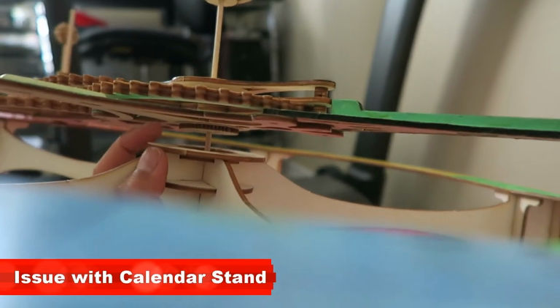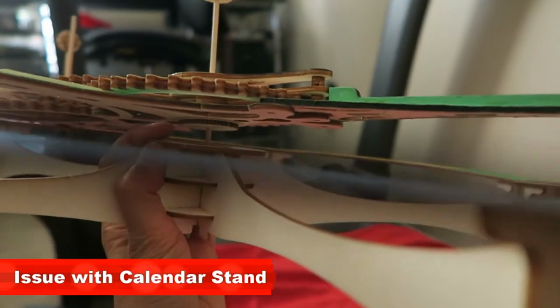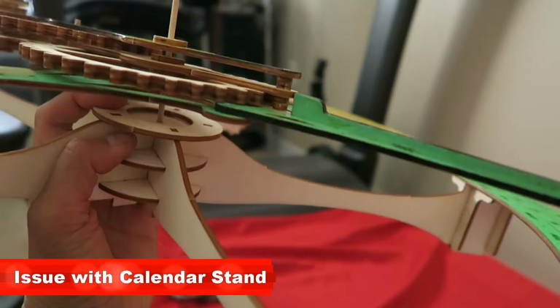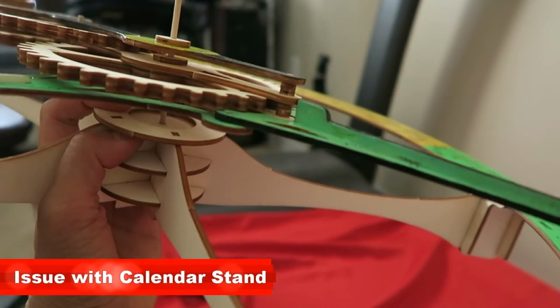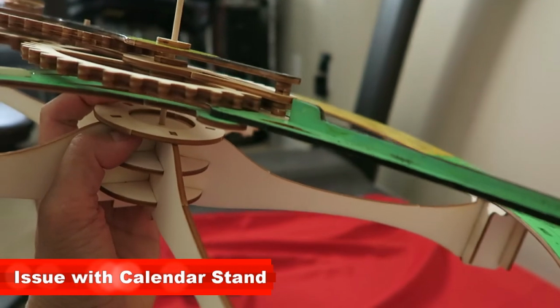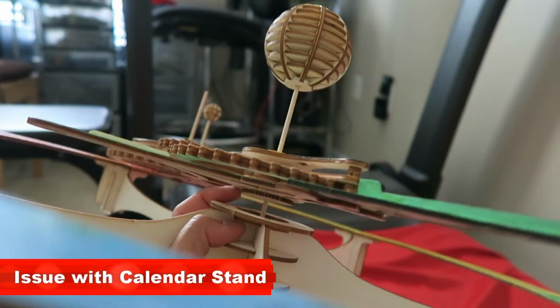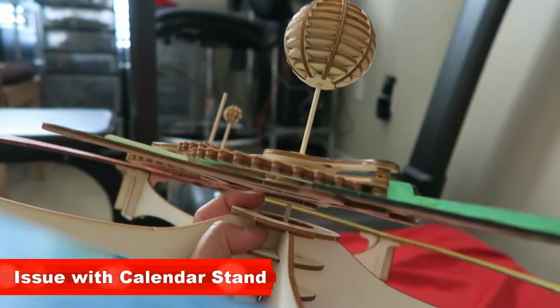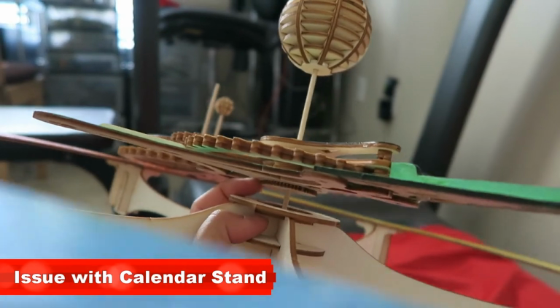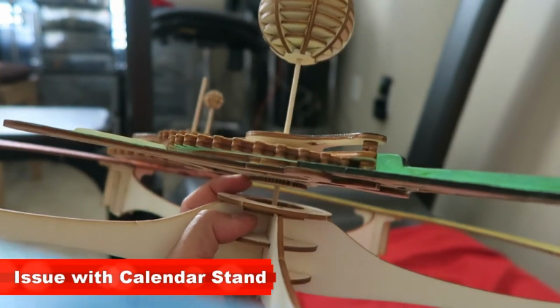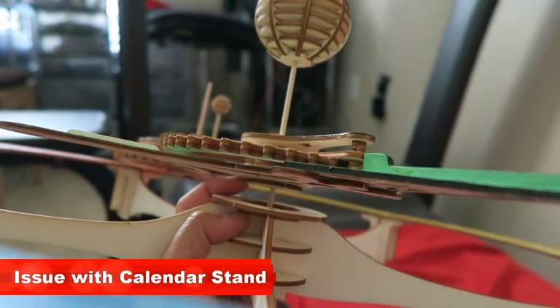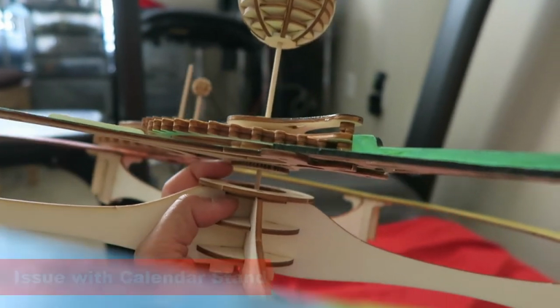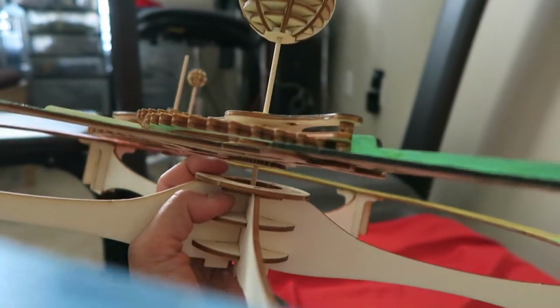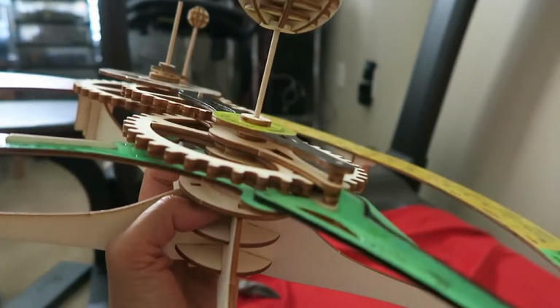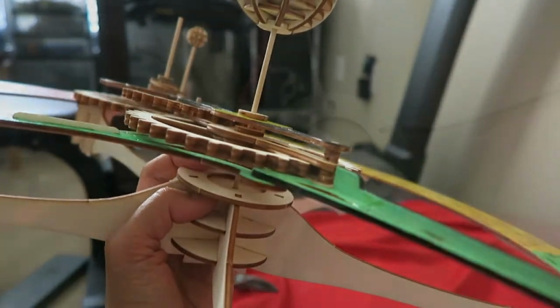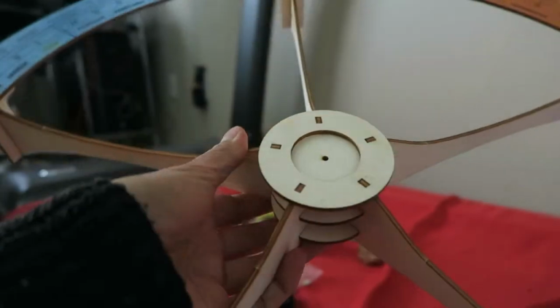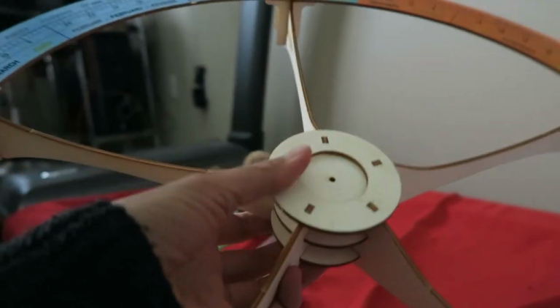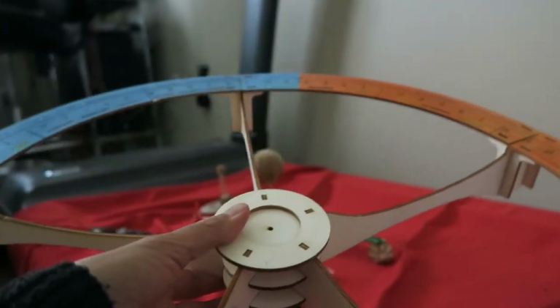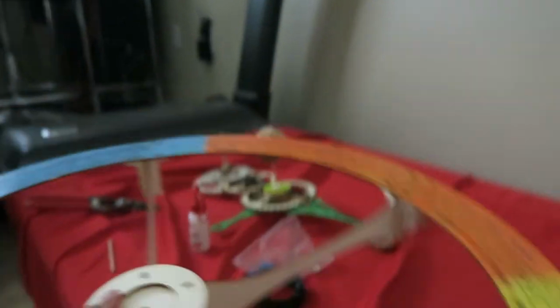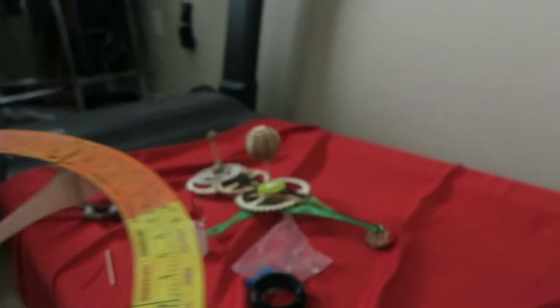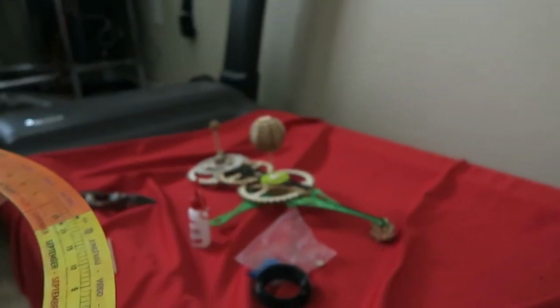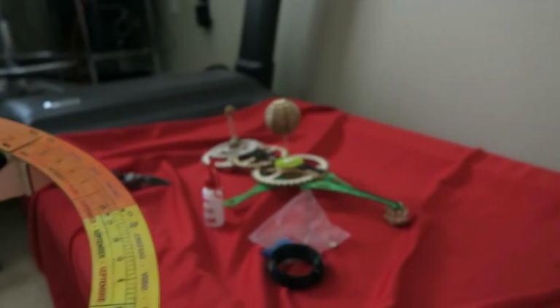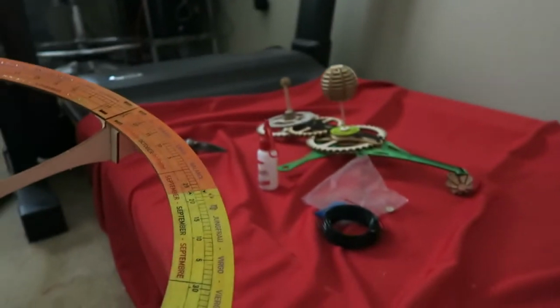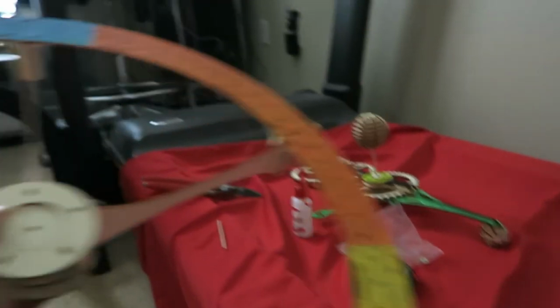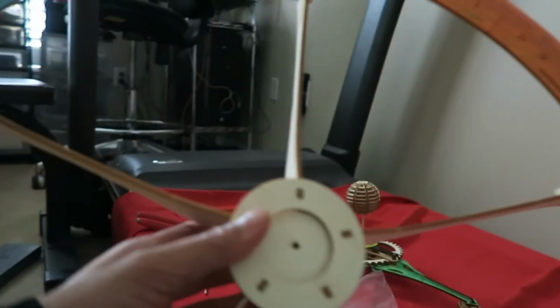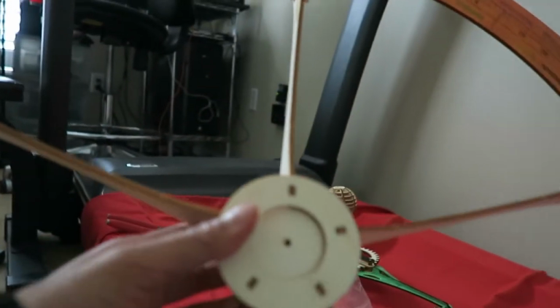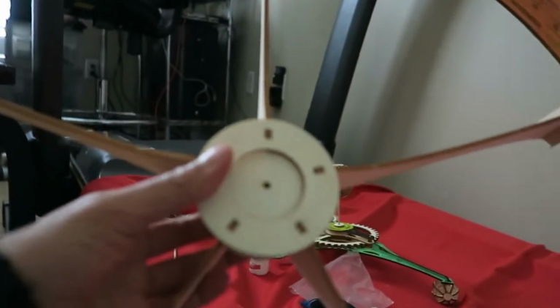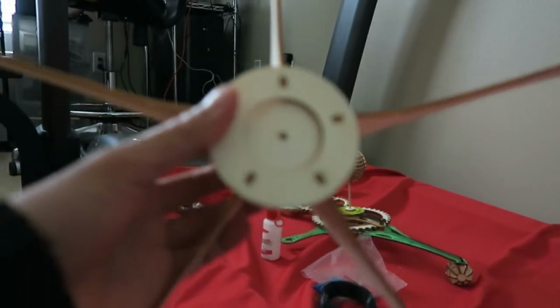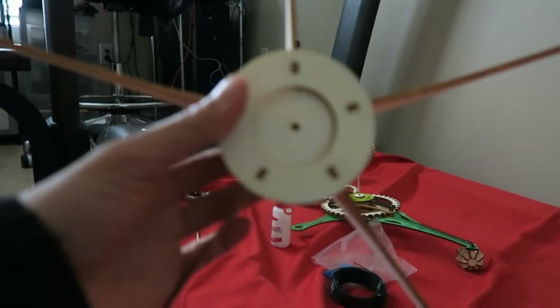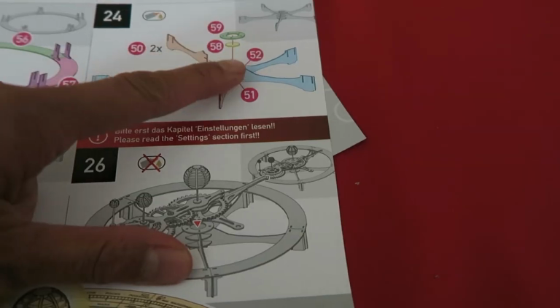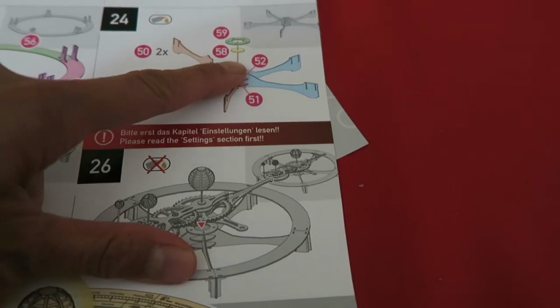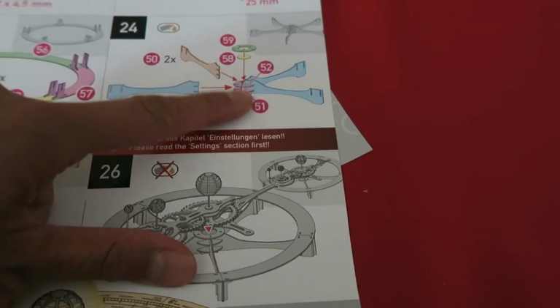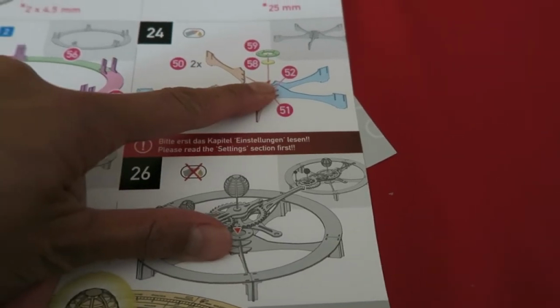Step 25 complete, fabric almost complete. Step 26: time to set it. Once you set the date, you're supposed to move this gear inside there, and right now I am struggling to get this gear to fit in there. I figured out why I can't get that part of the orrery in — it's because I mixed up parts 51 and 52.